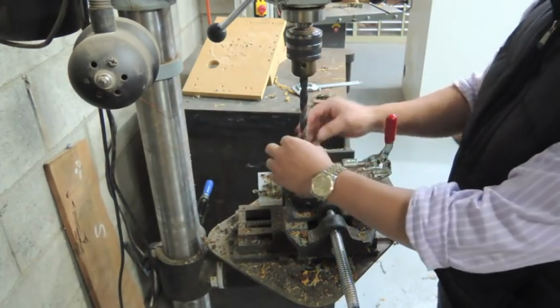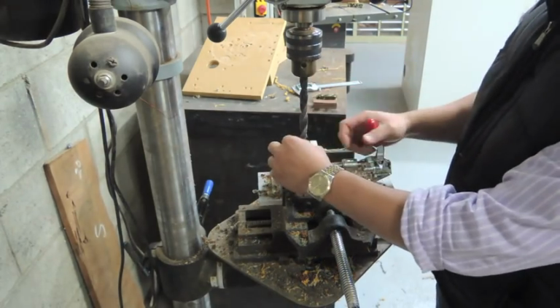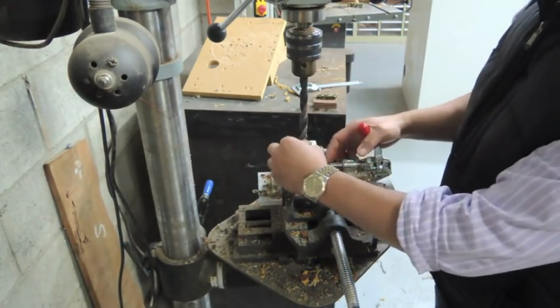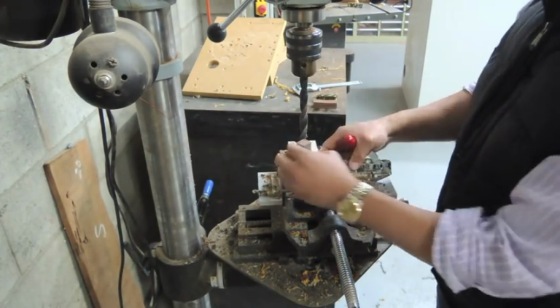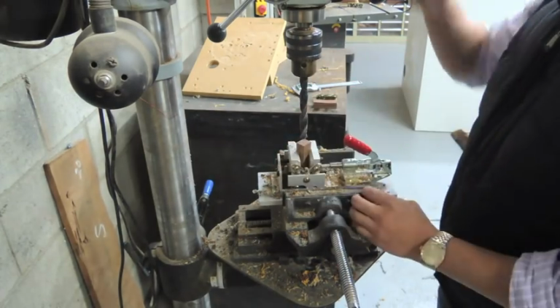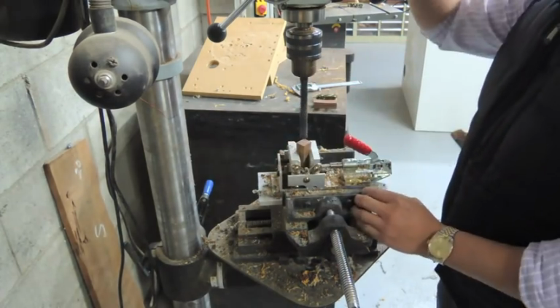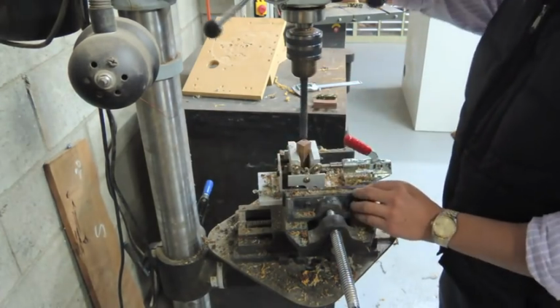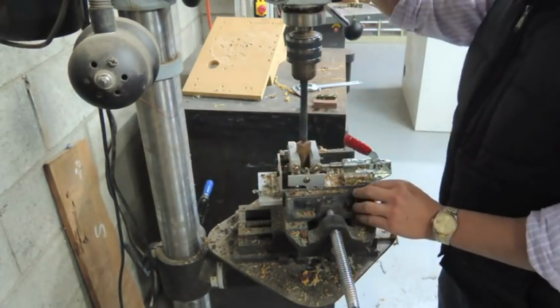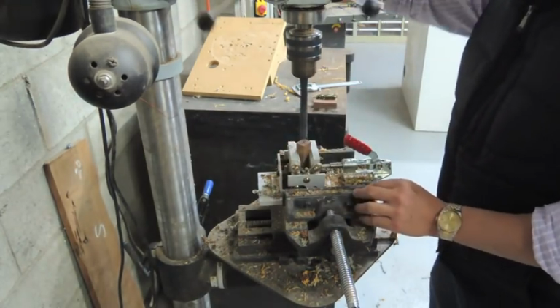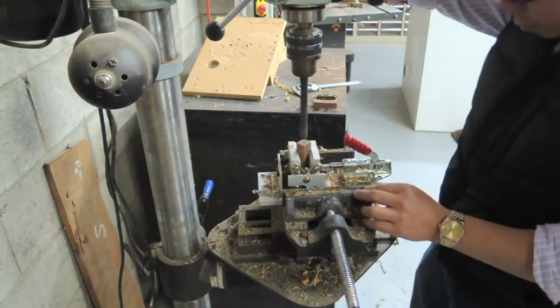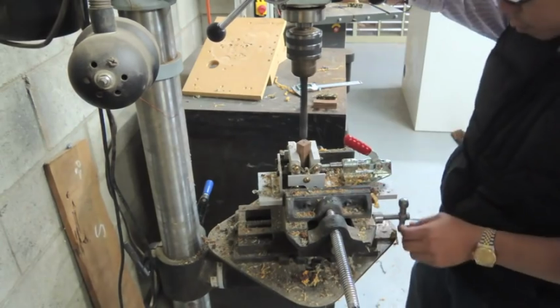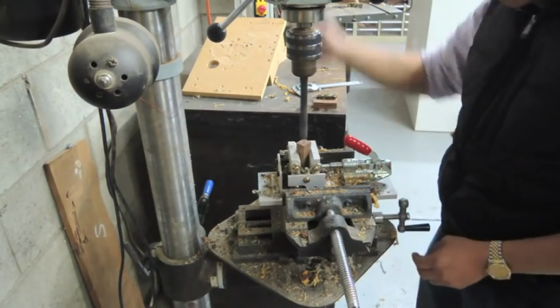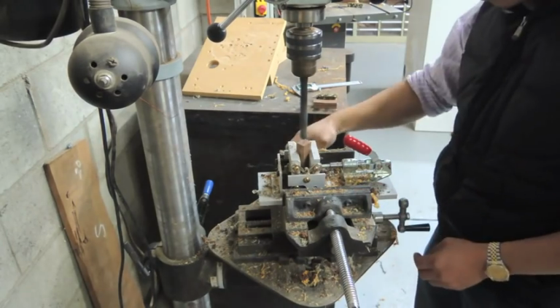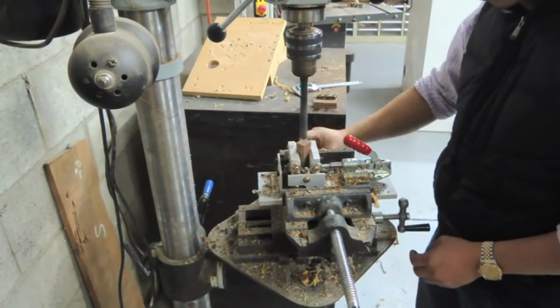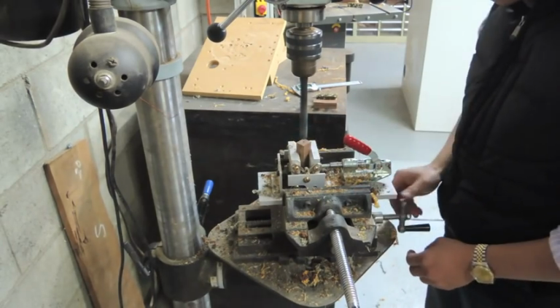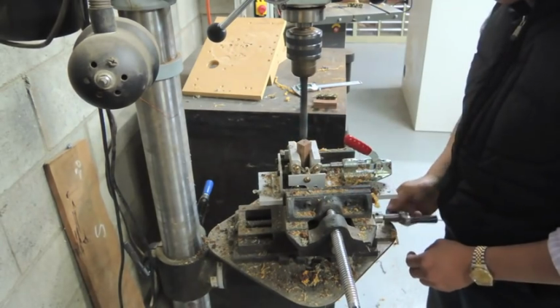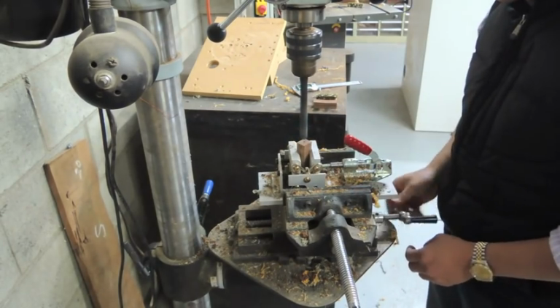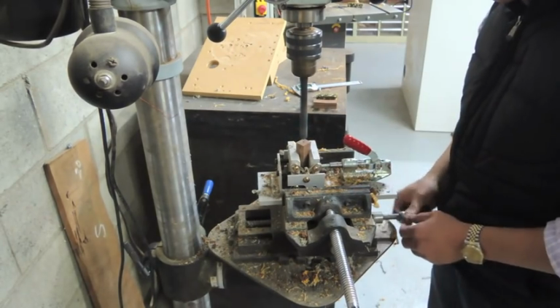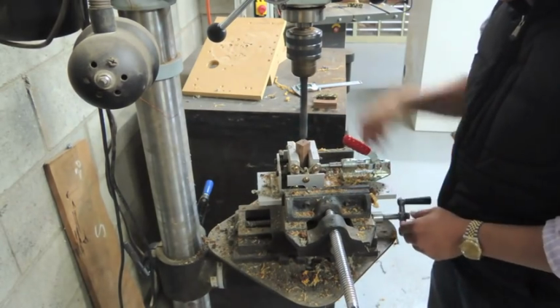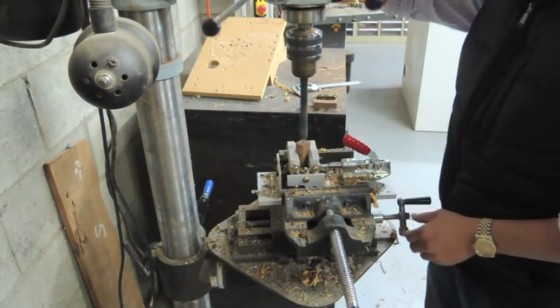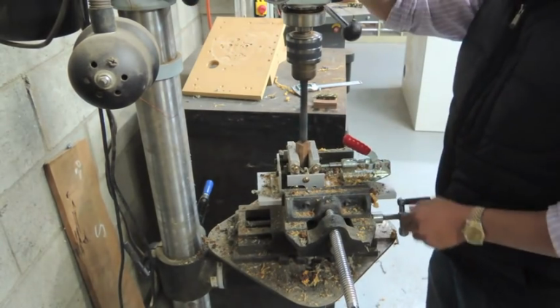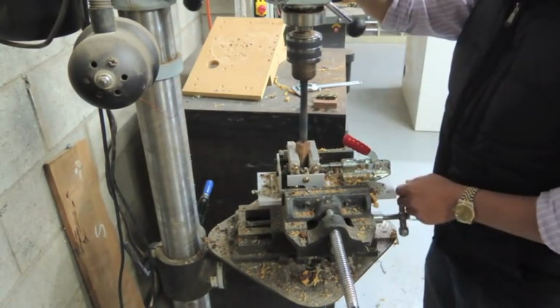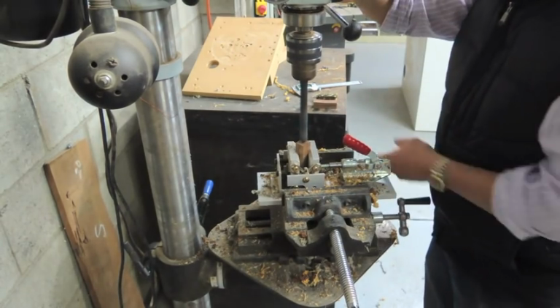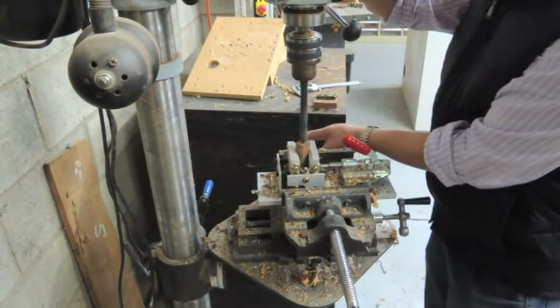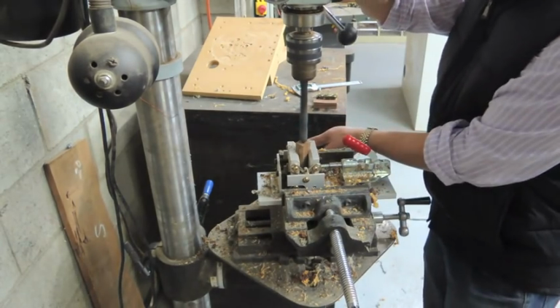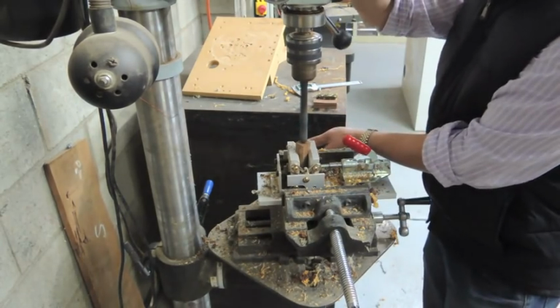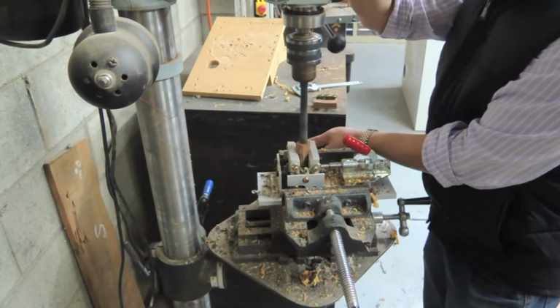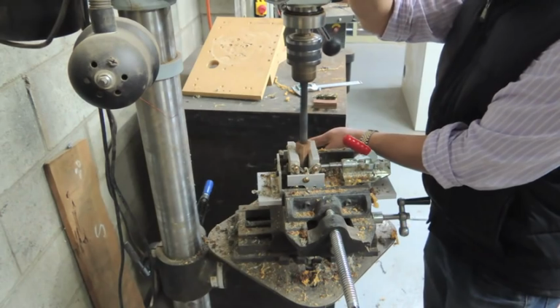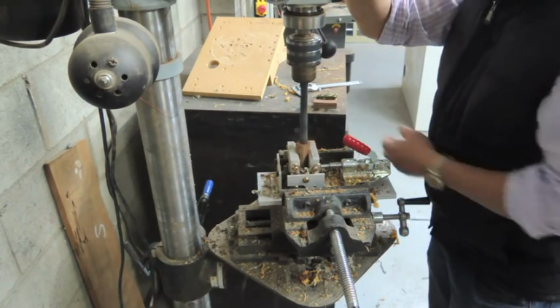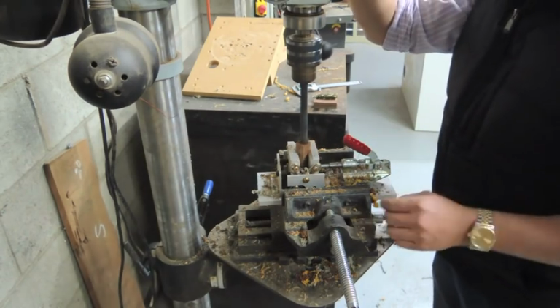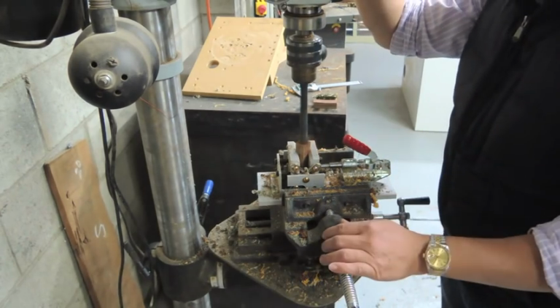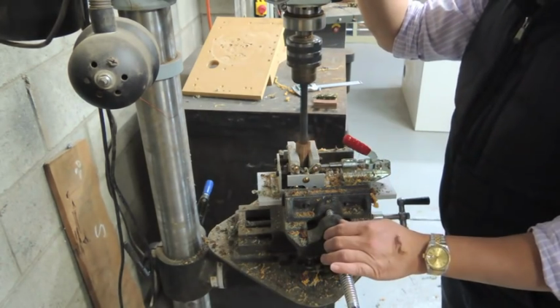But now I will show you in the same take, so you can't accuse me of switching drill bits — what happens when you drill a timber blank that isn't stable.